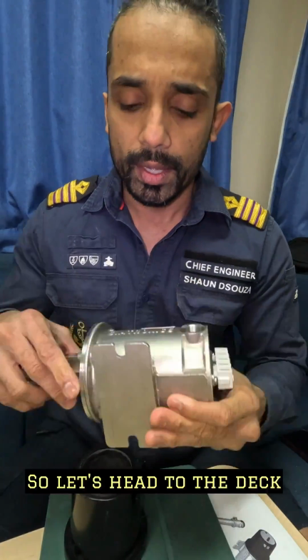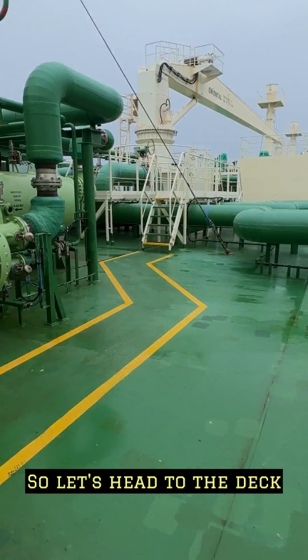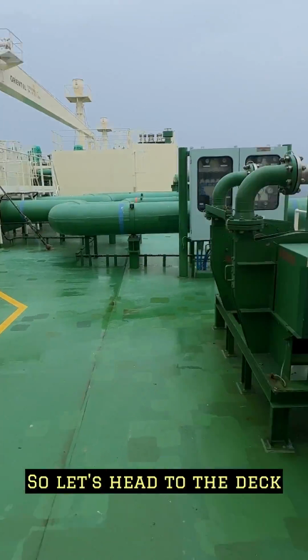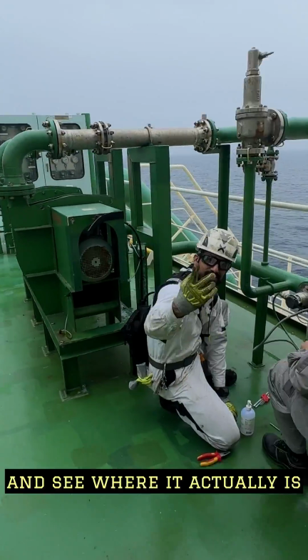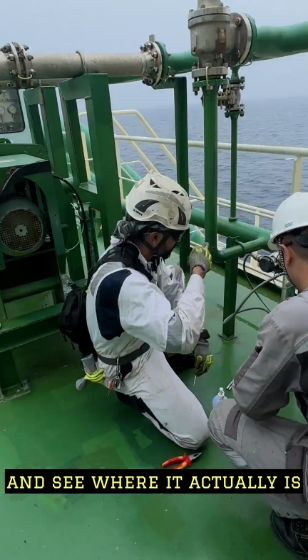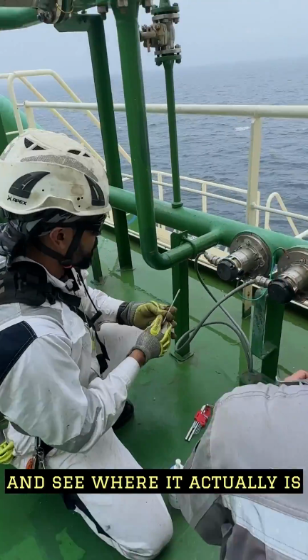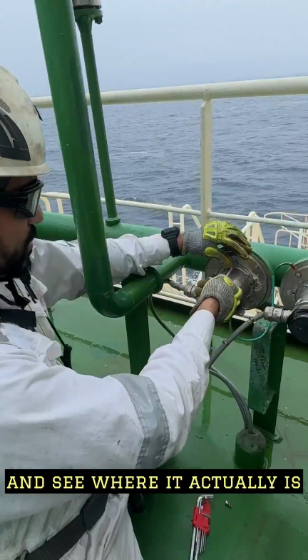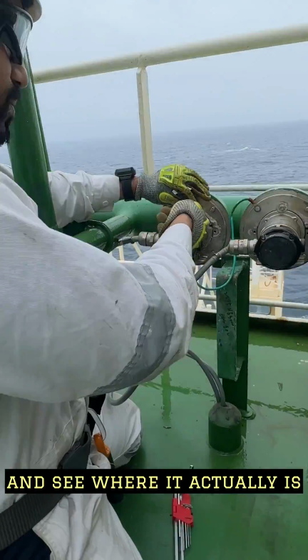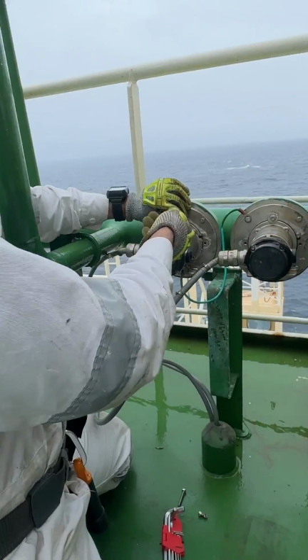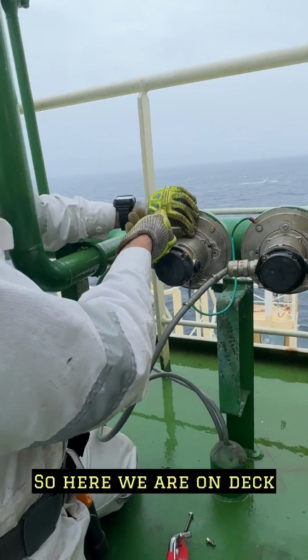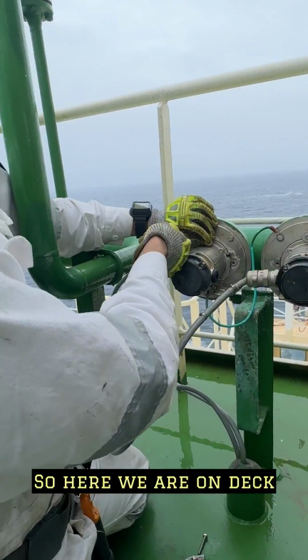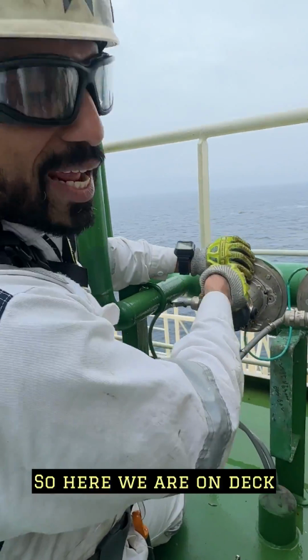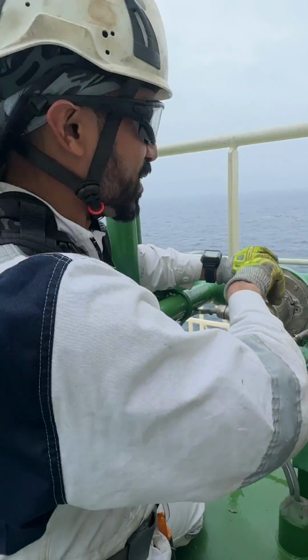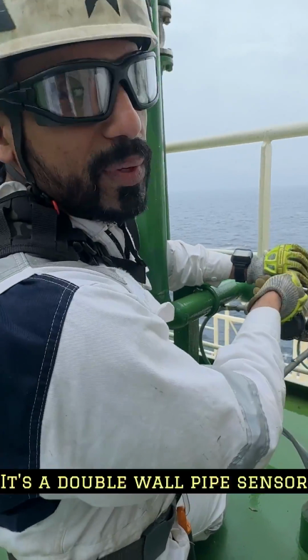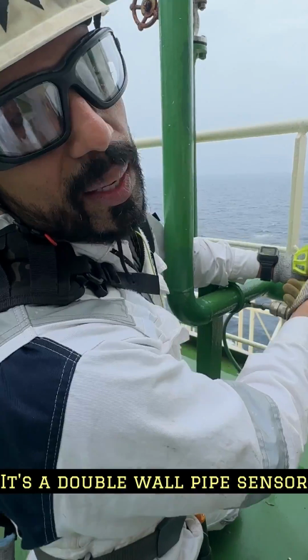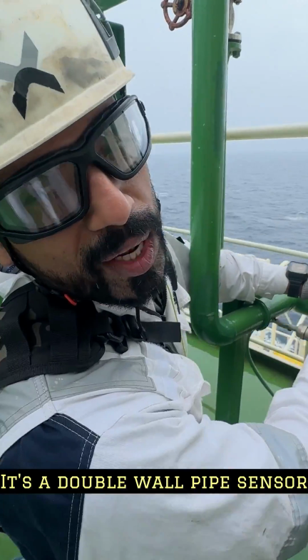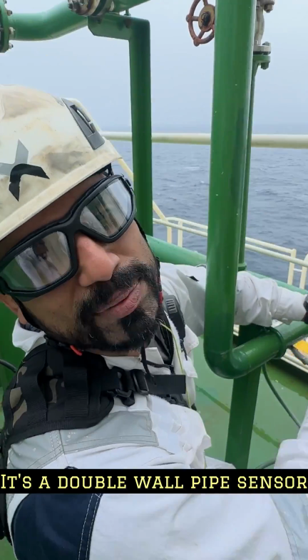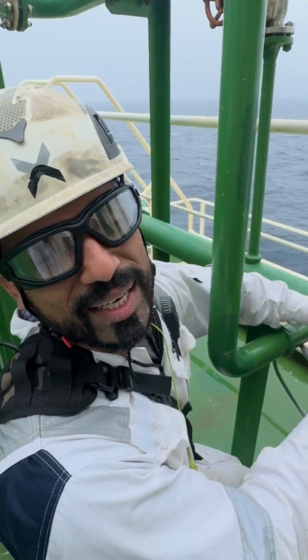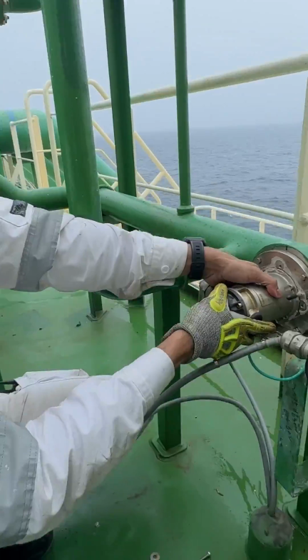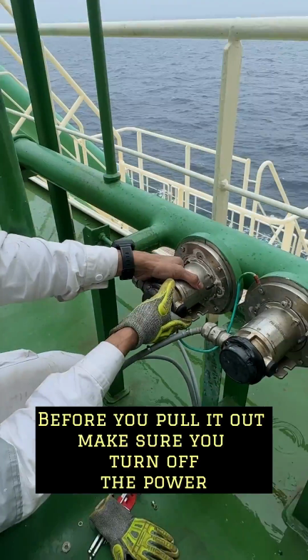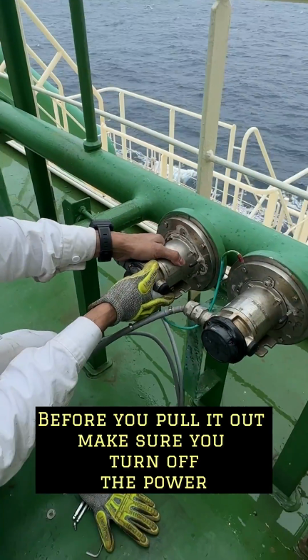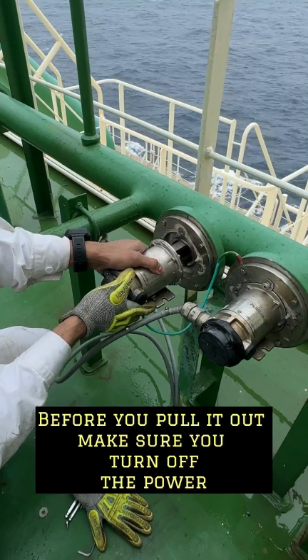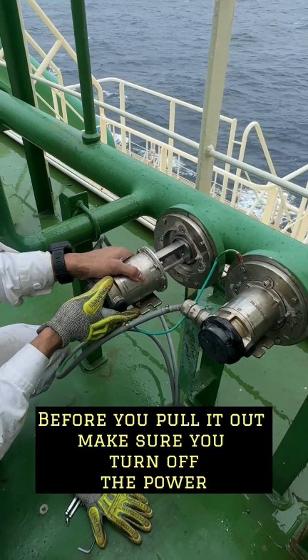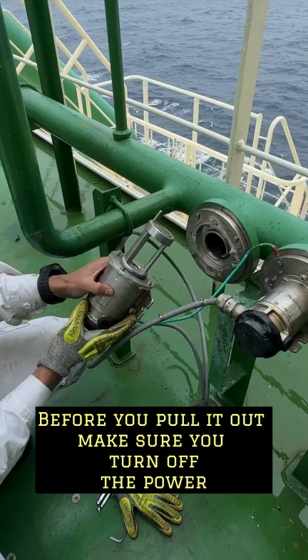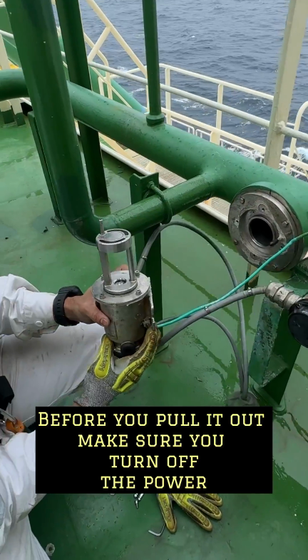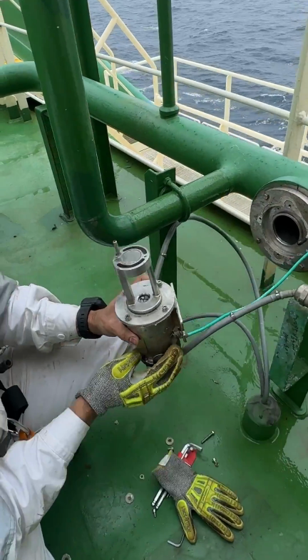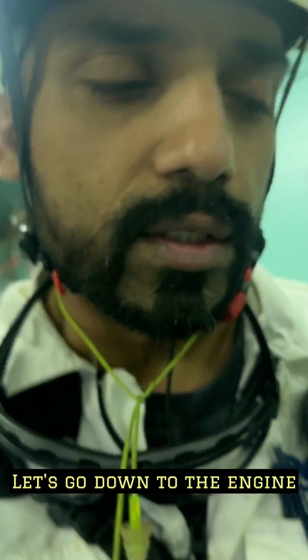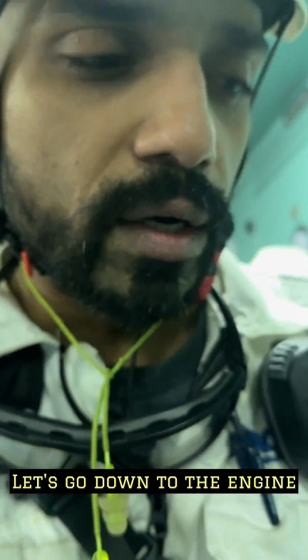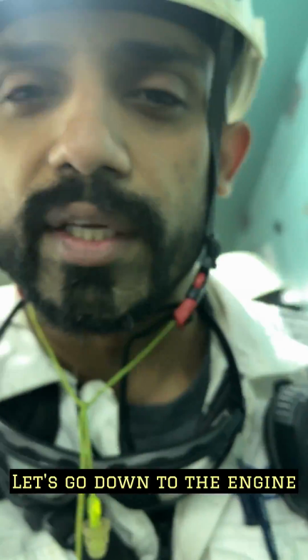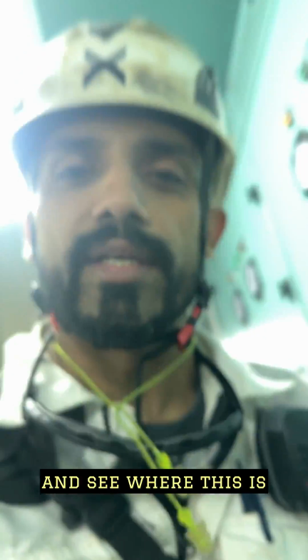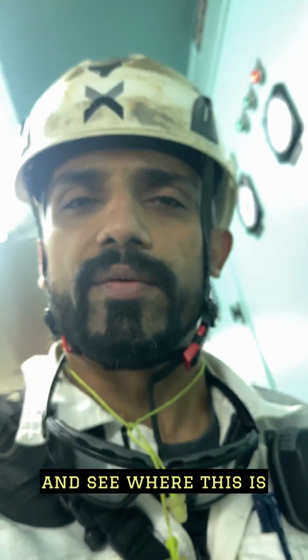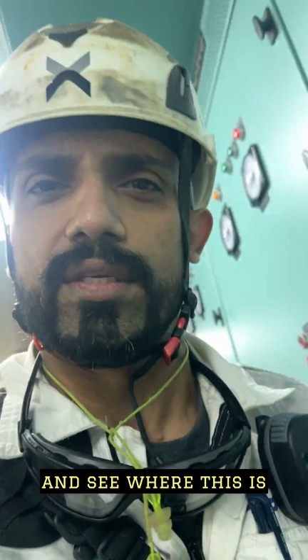Let's head to the deck and see where it actually is. Here we are on deck with a double wall pipe sensor. Before you pull it out, make sure you turn off the power. Let's go down to the engine and see where this is.